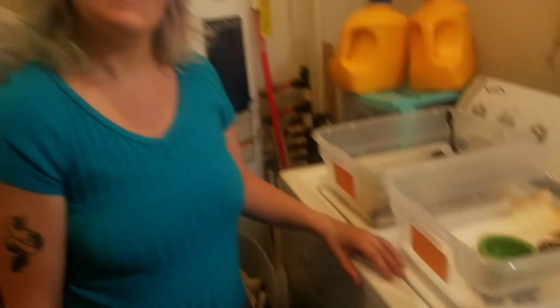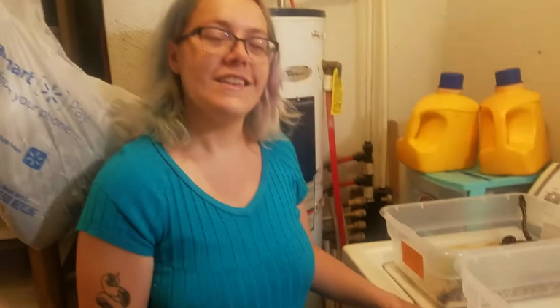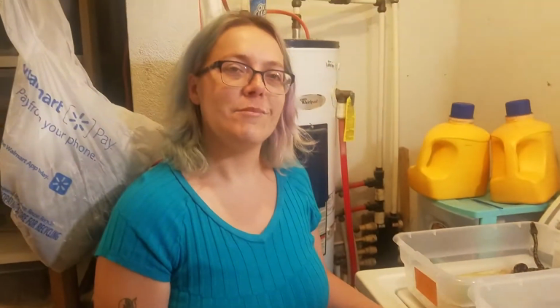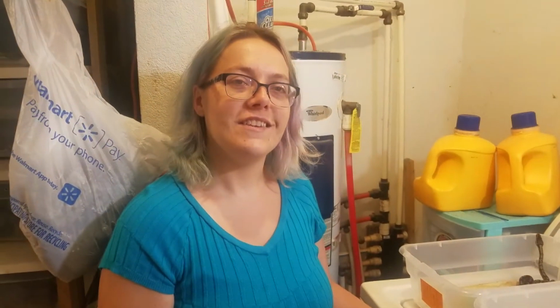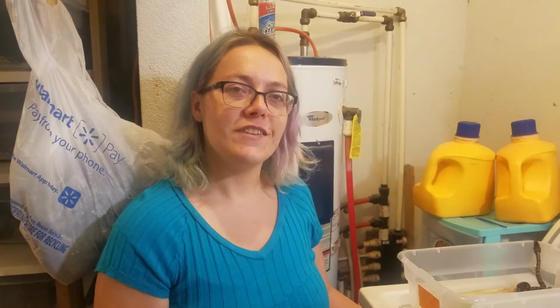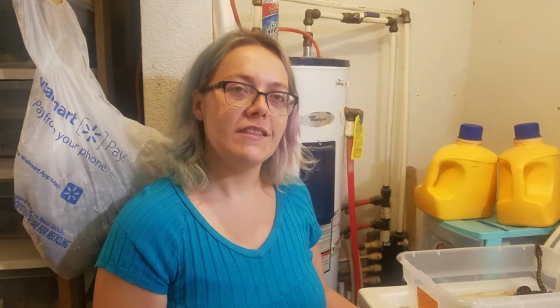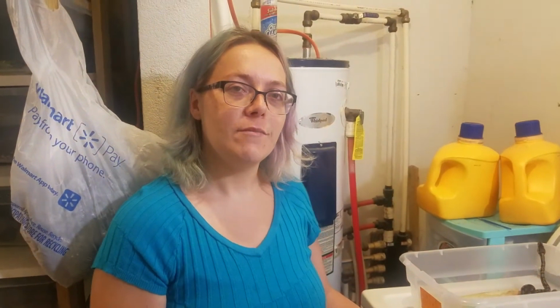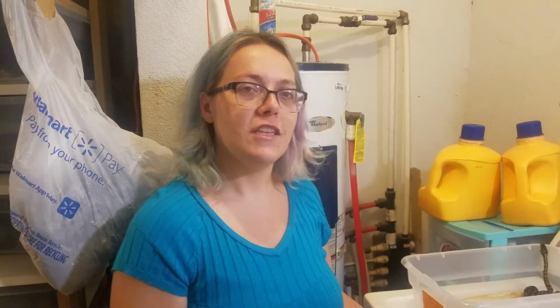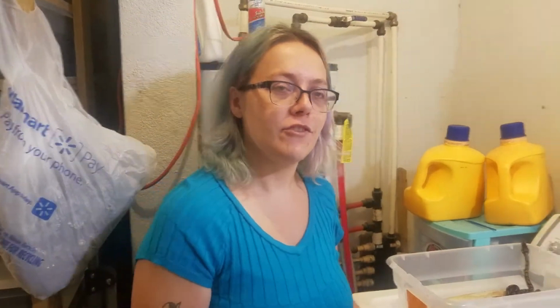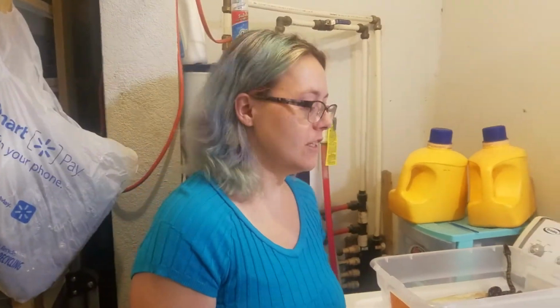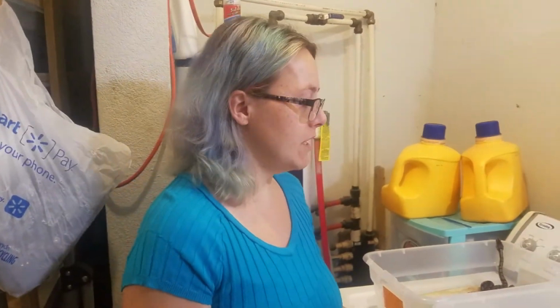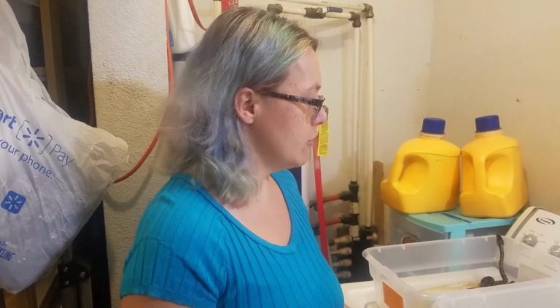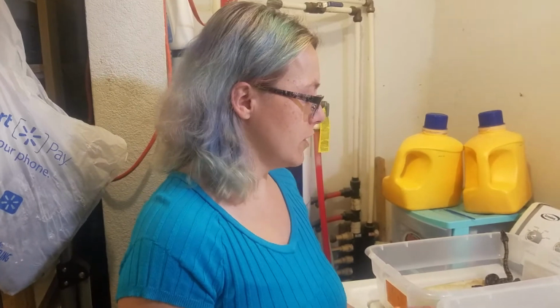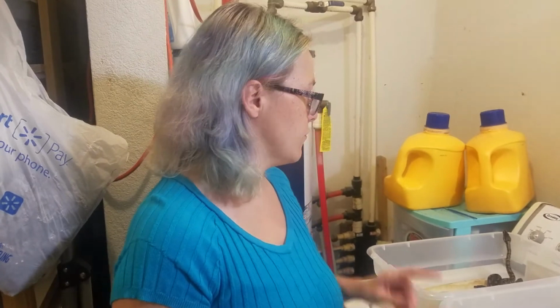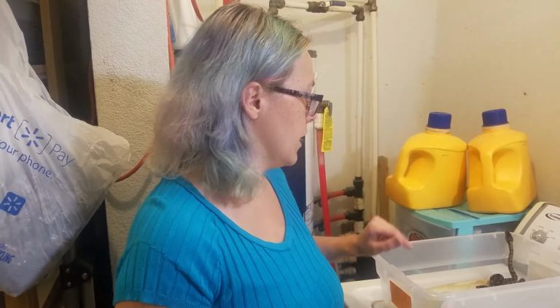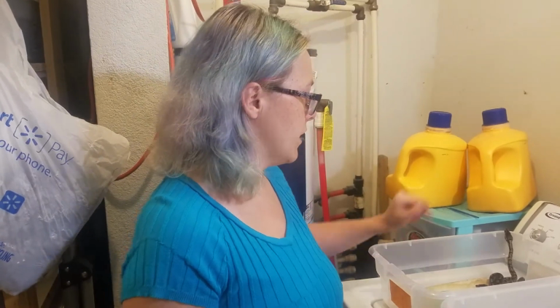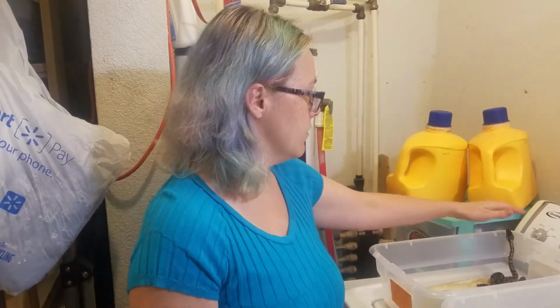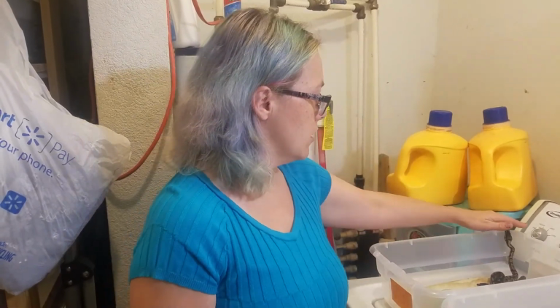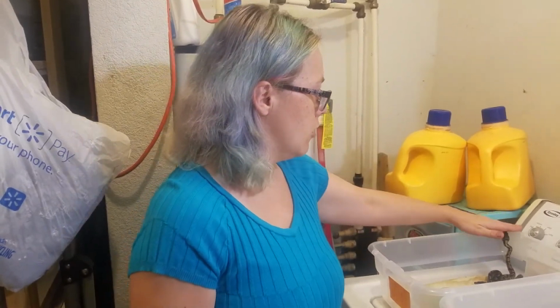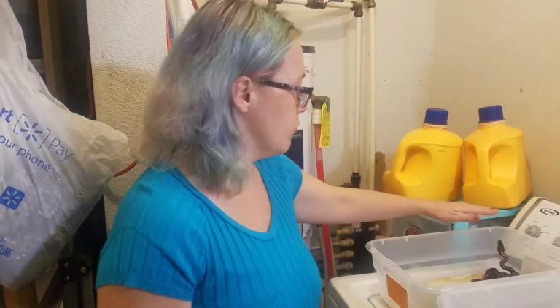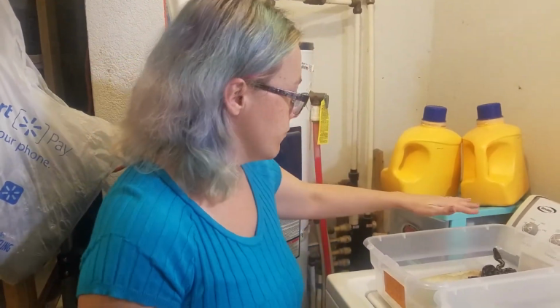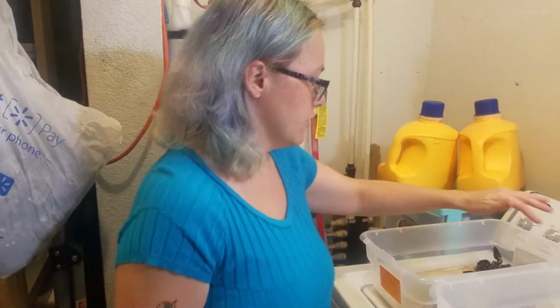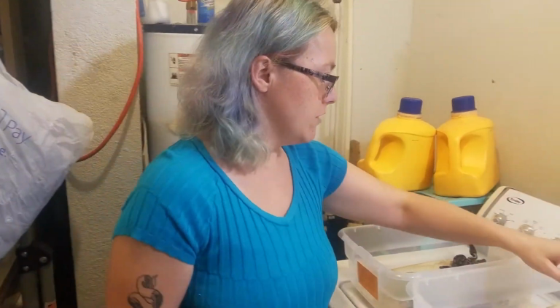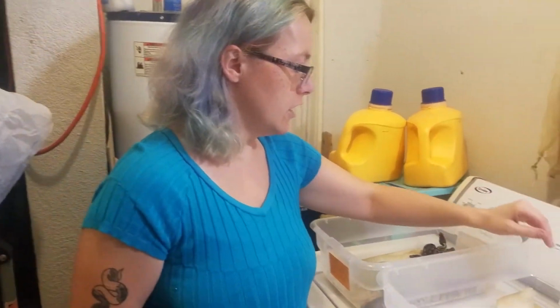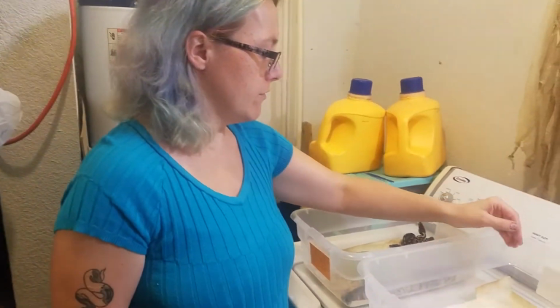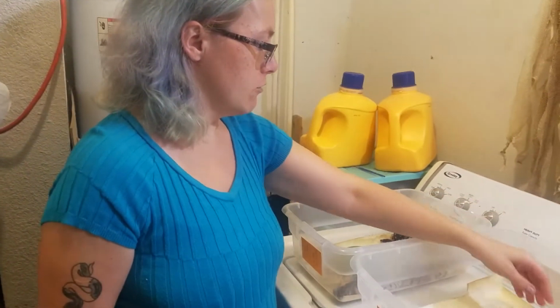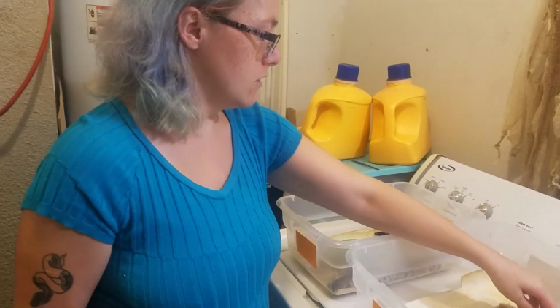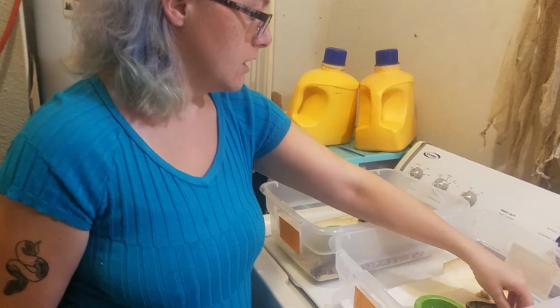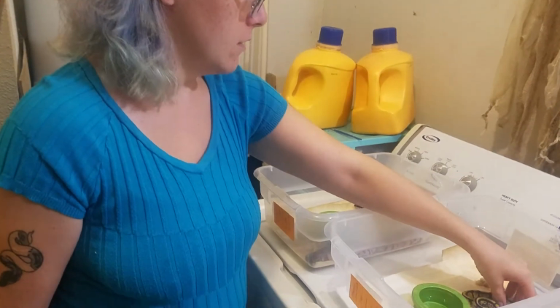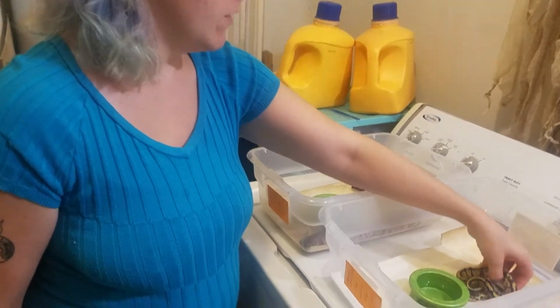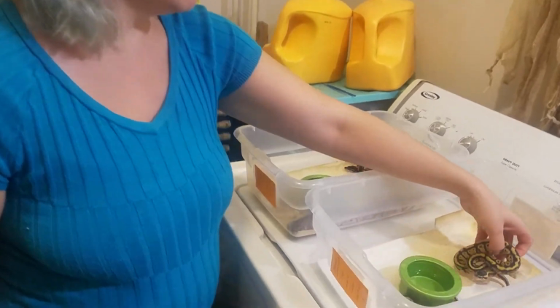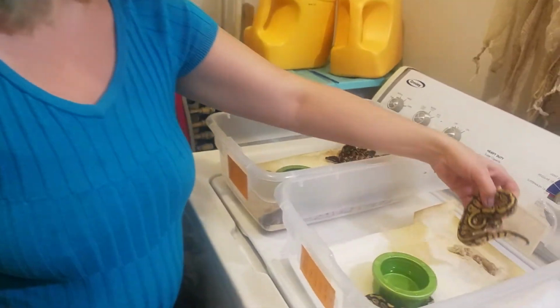Hi, this is Melissa at Frosty Pythons. I'm doing the After Shed update videos for Clutches 4 and 5. All but one from Clutch 5 has shed, but I figured I'd go ahead and just get this update video out of the way.